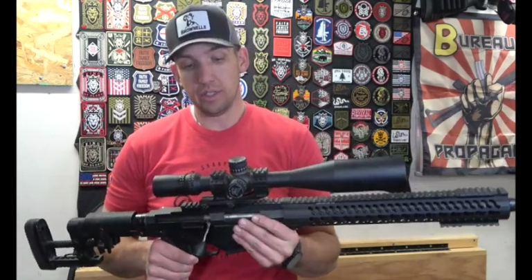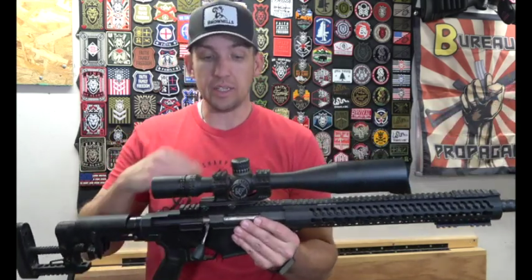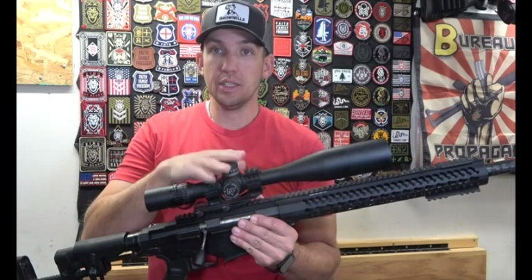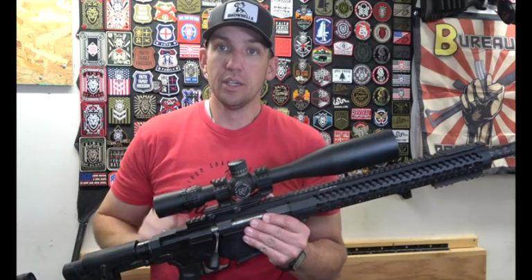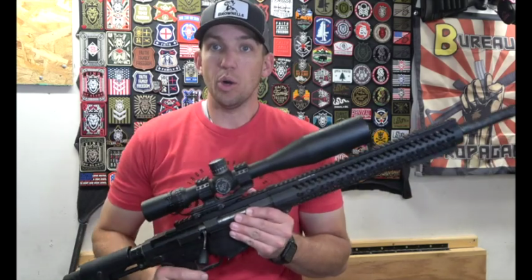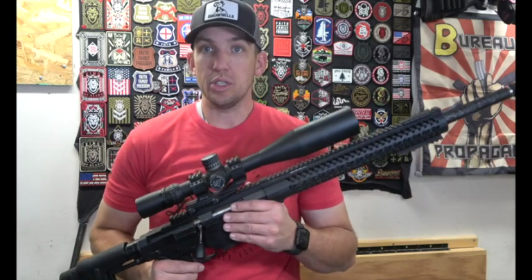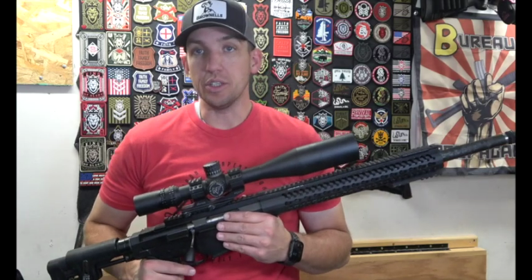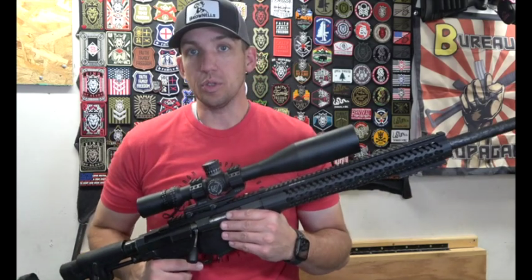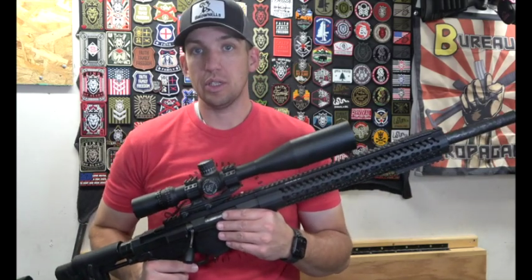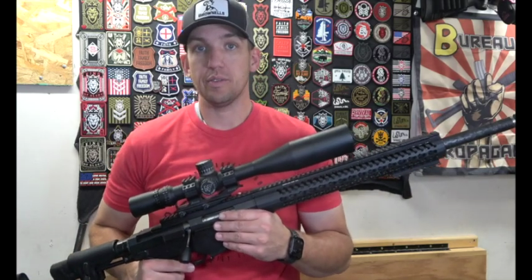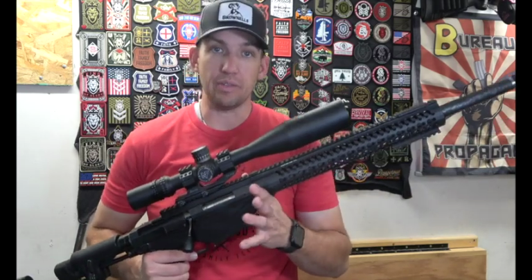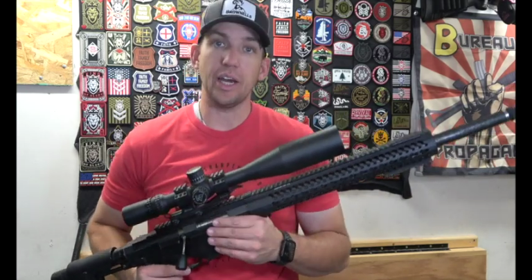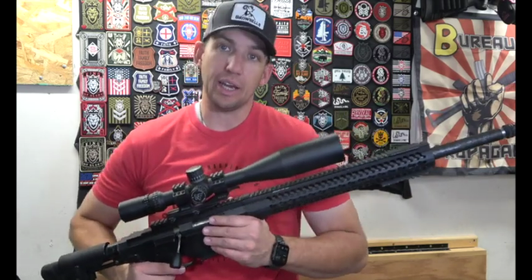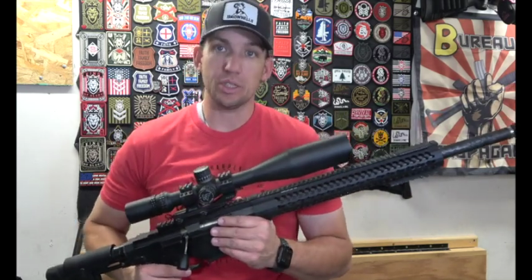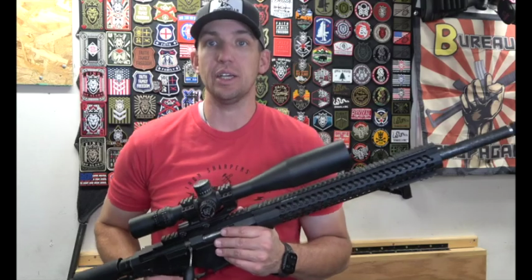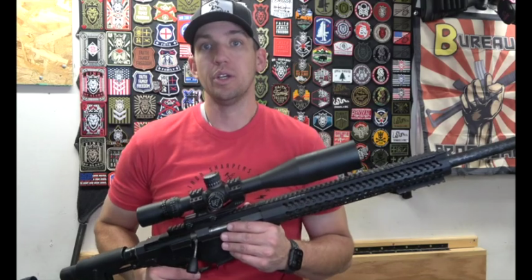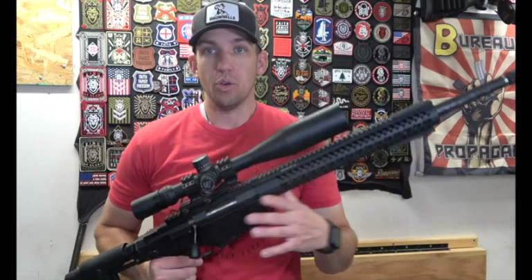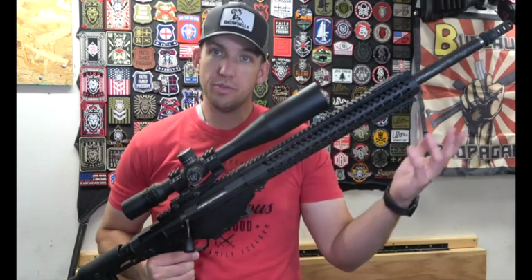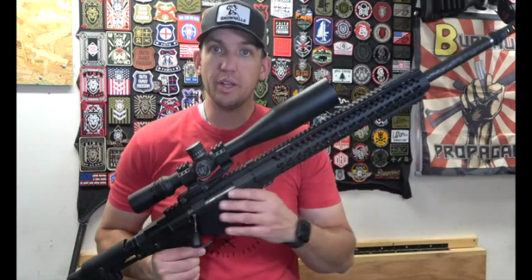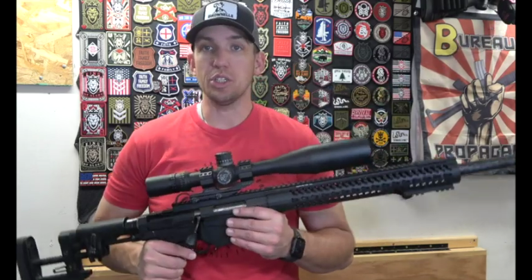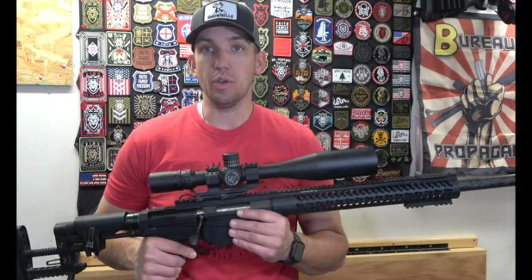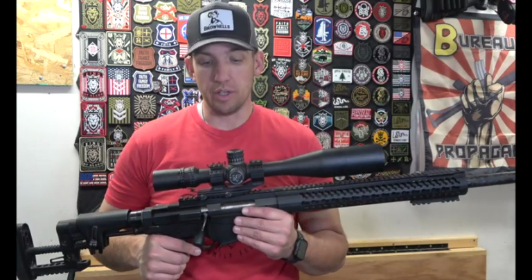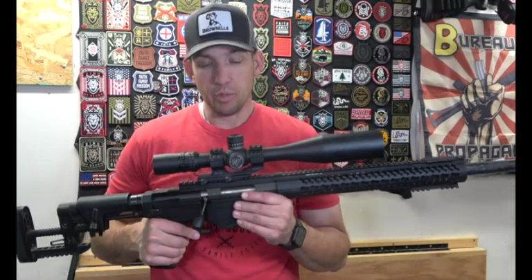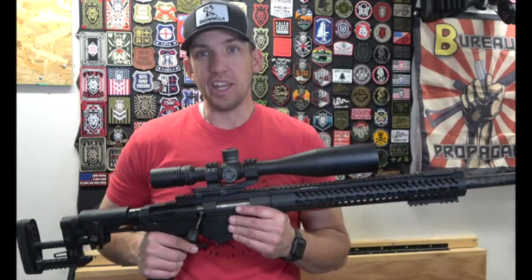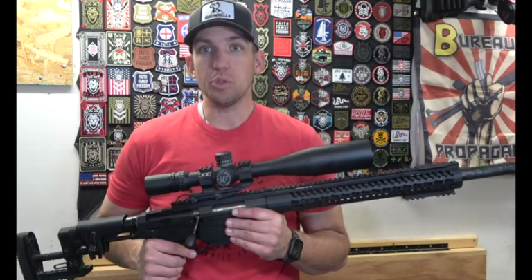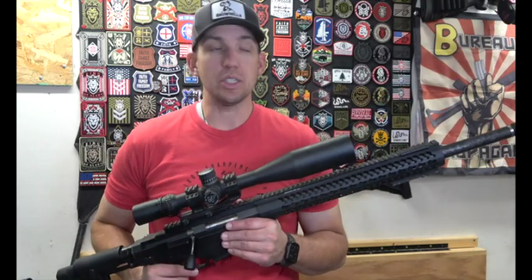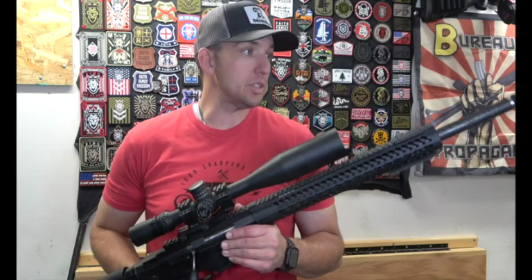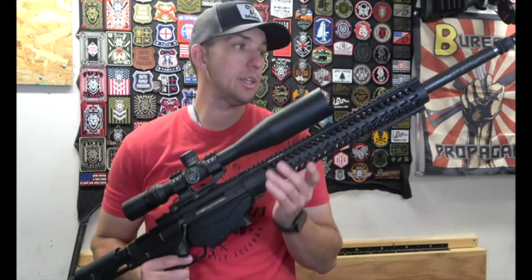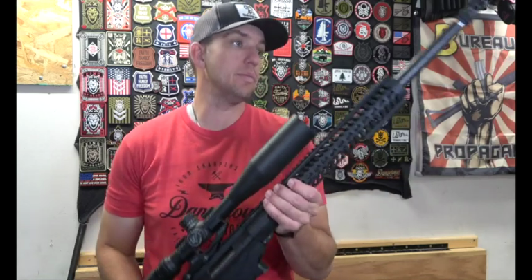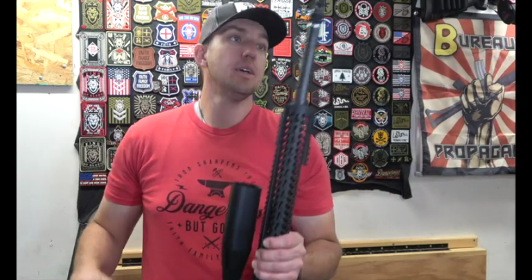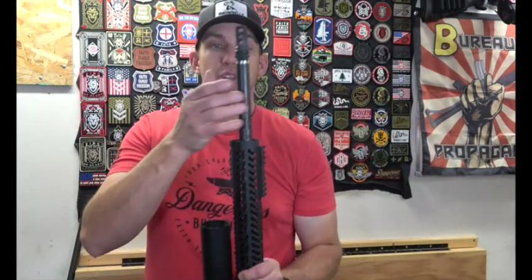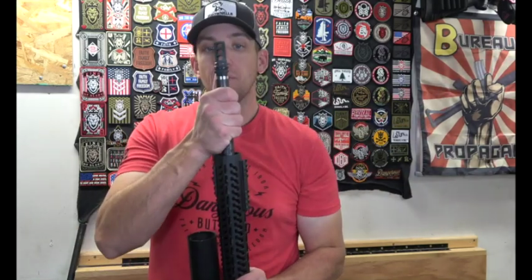I like the open turret style adjustment. If I've got time and that coyote is kind of set up, or when I'm target shooting, being able to dial up really makes a difference.